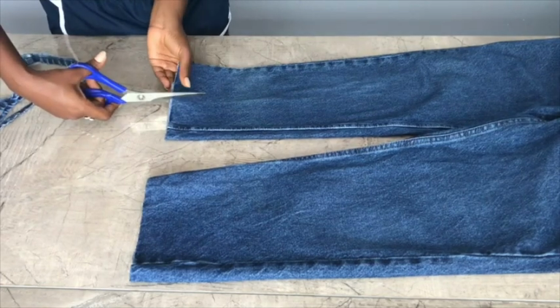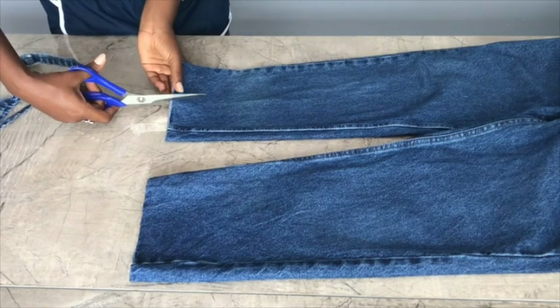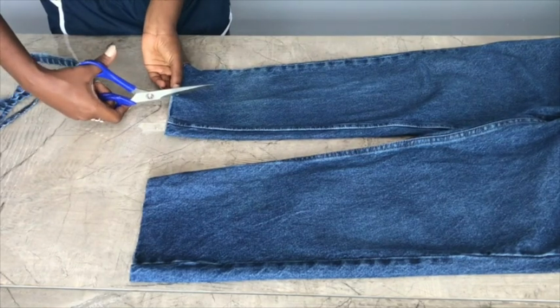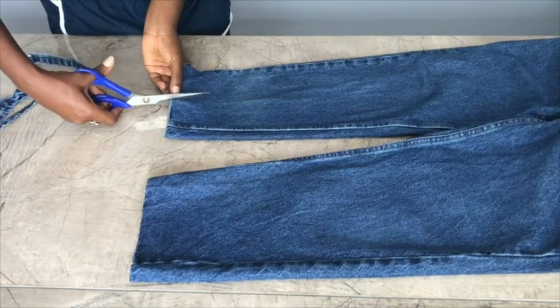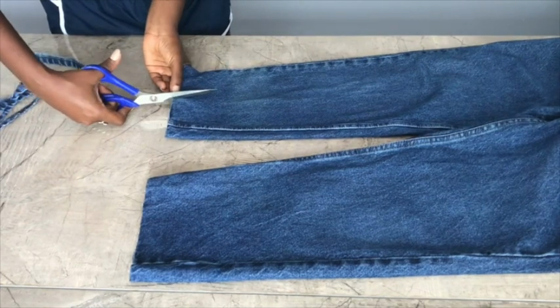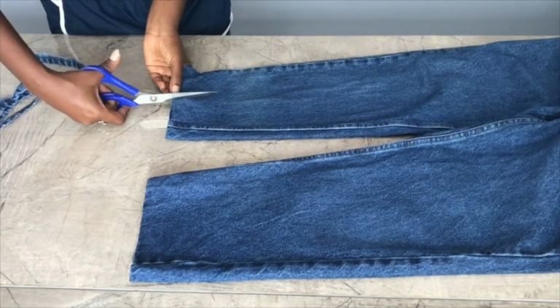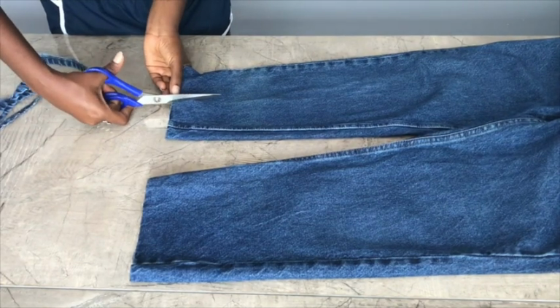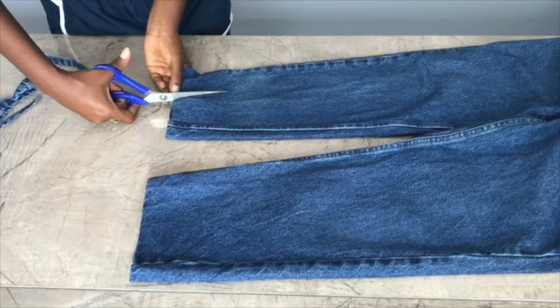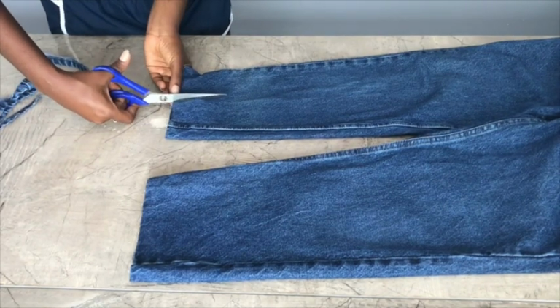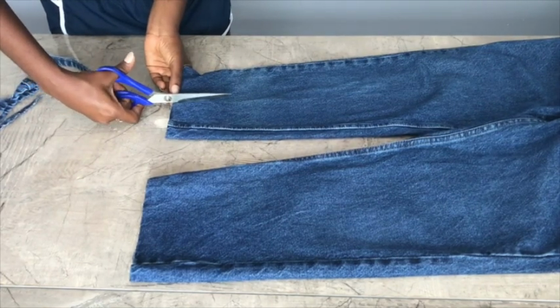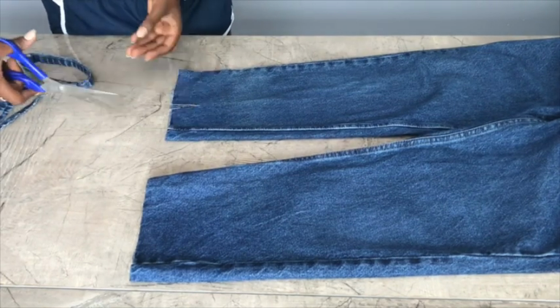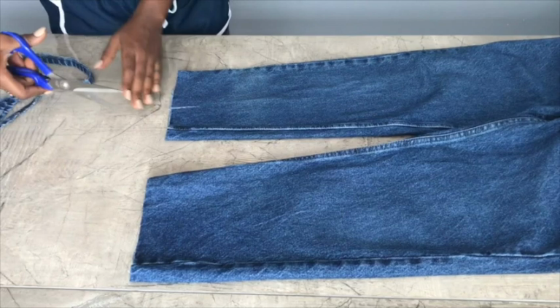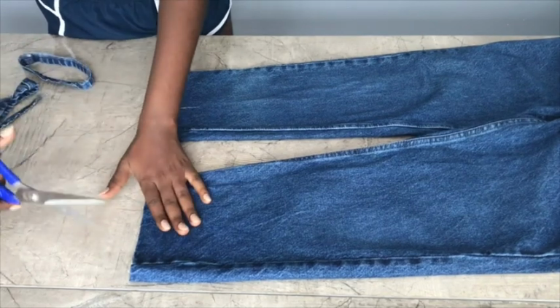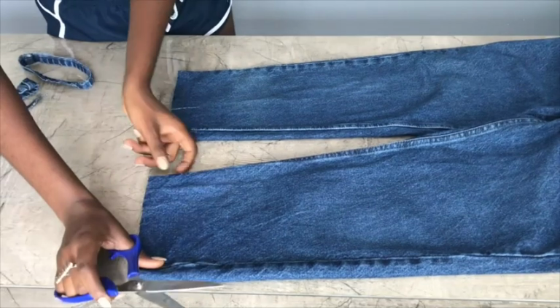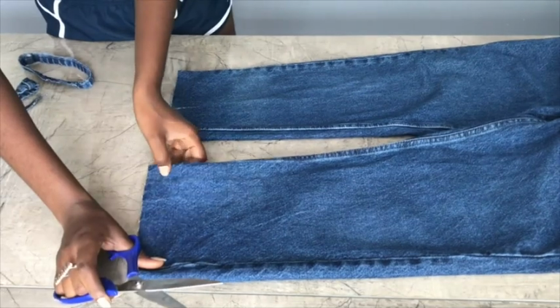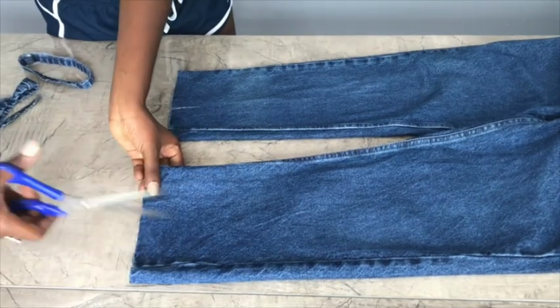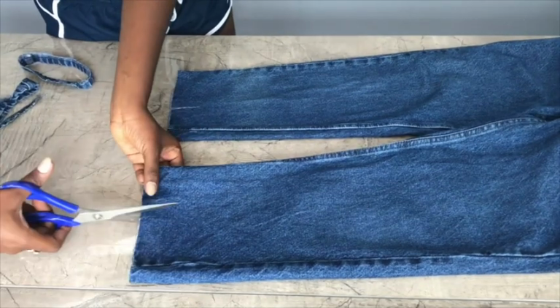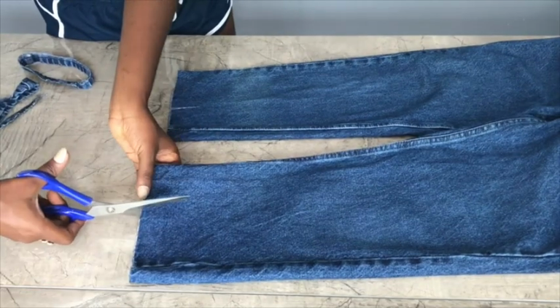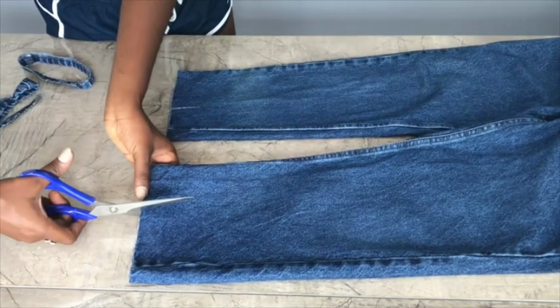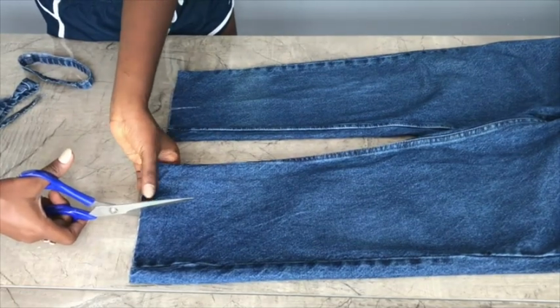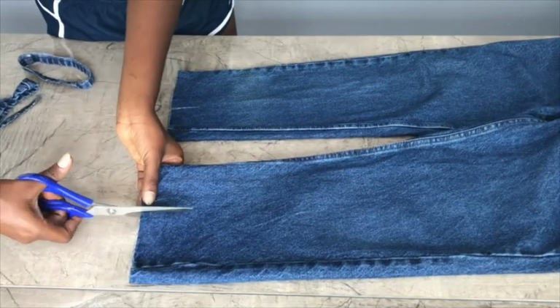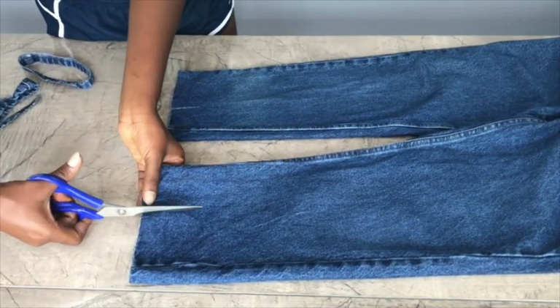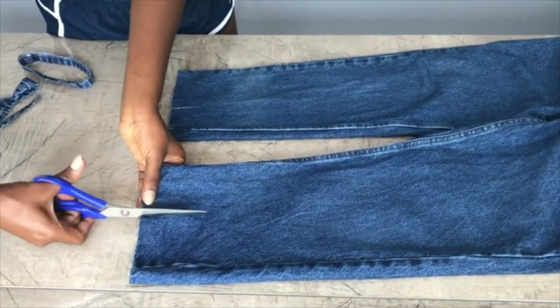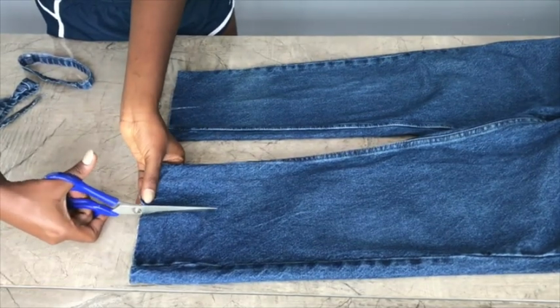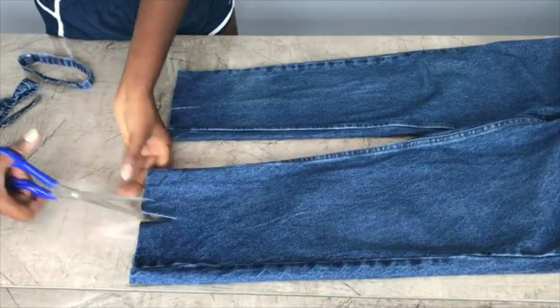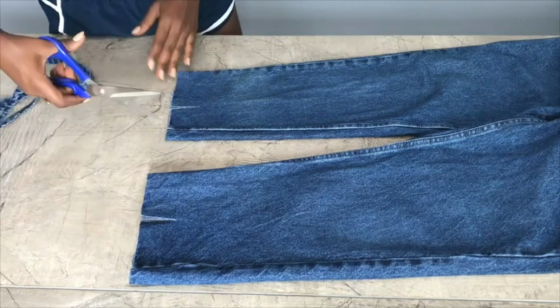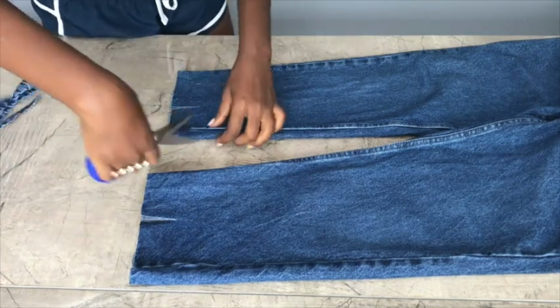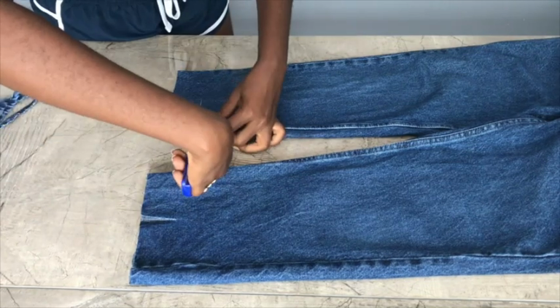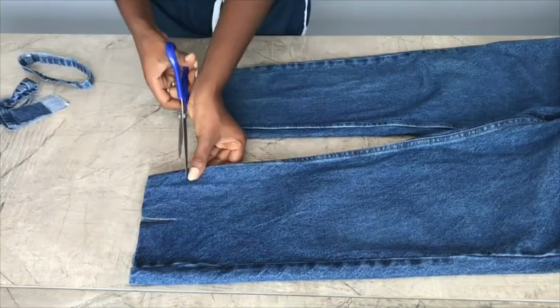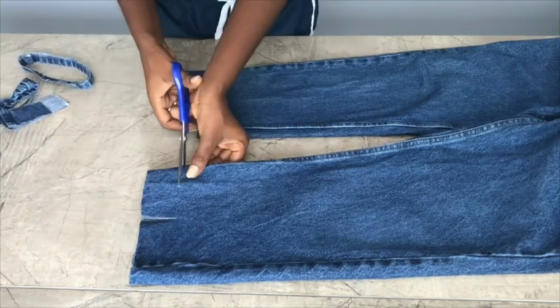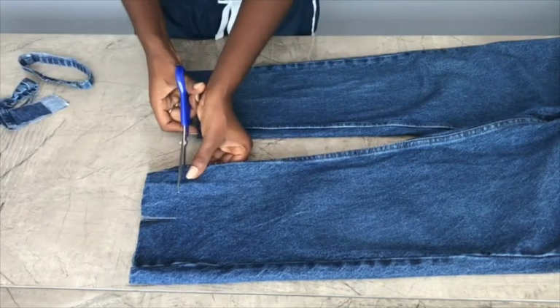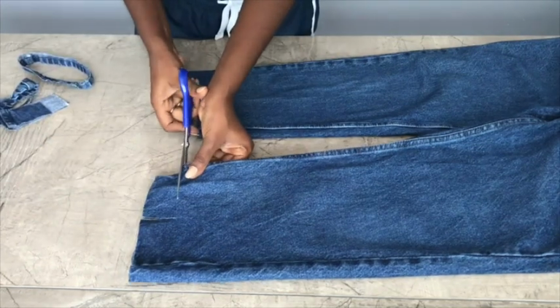The first thing I'm going to do is cut out two rectangles out of my denim pants. I did this because I wanted it to have a deconstructed look.